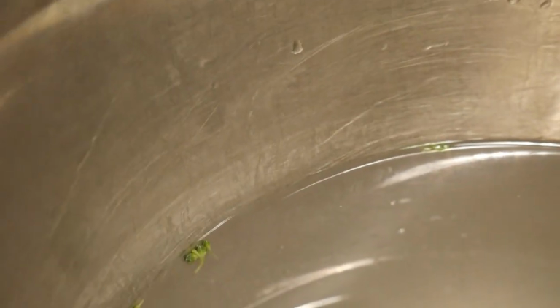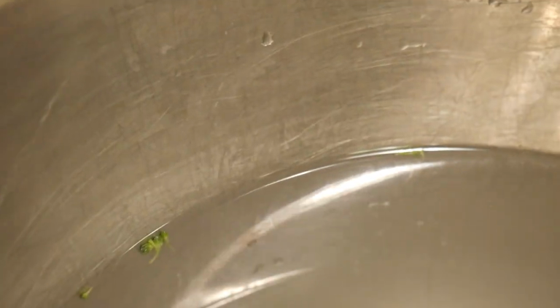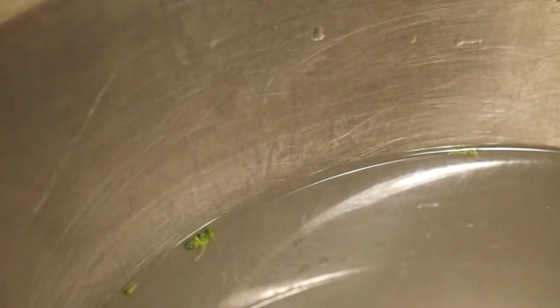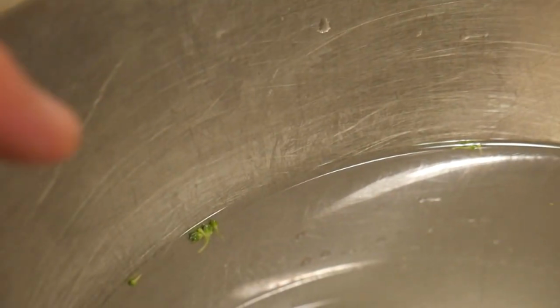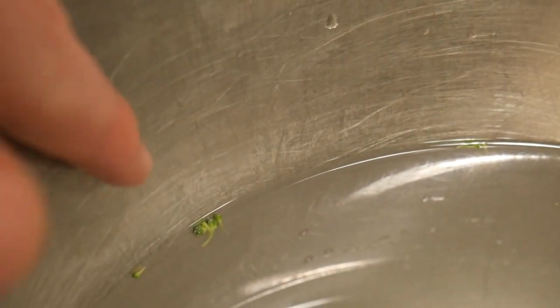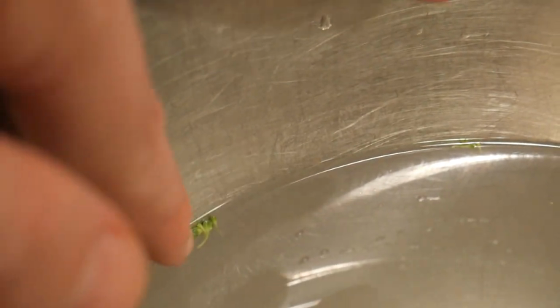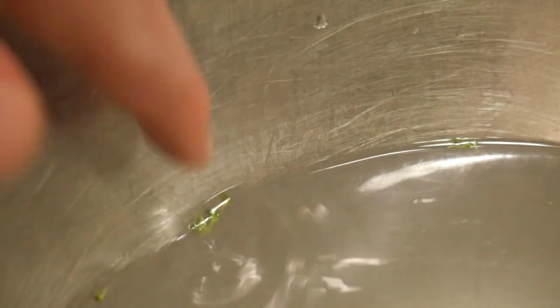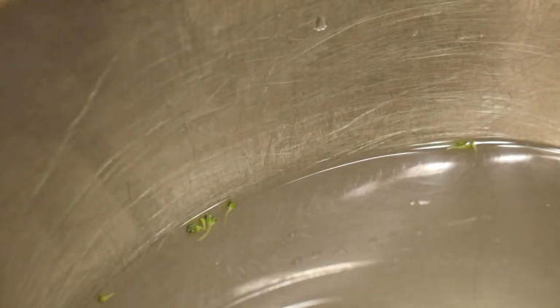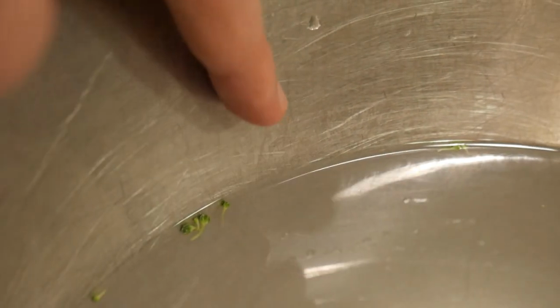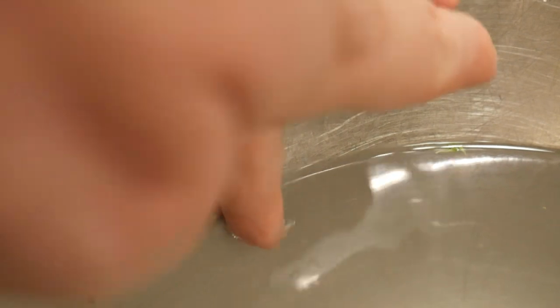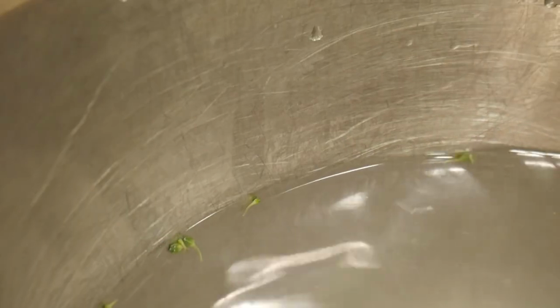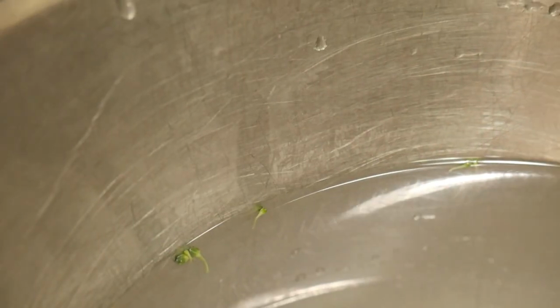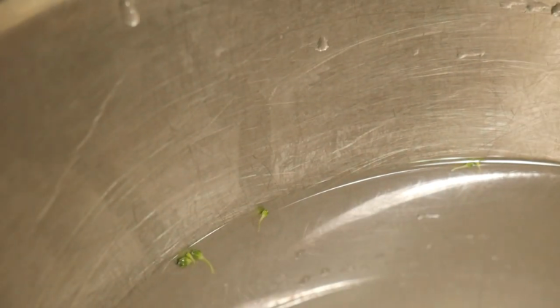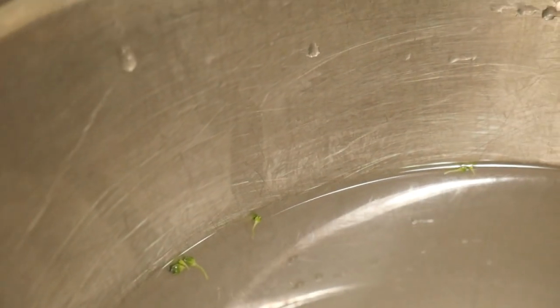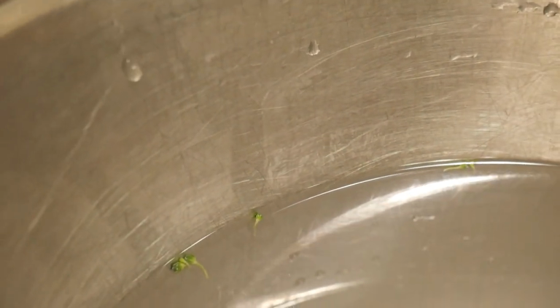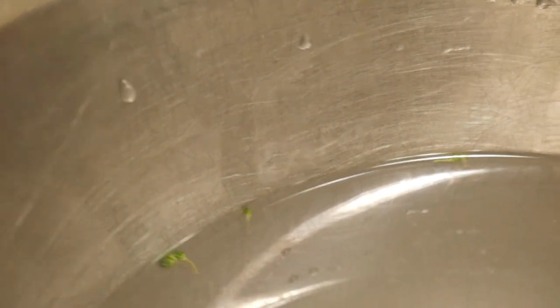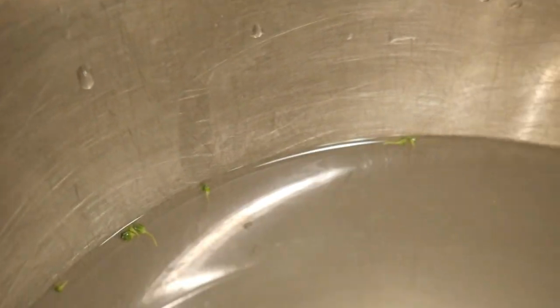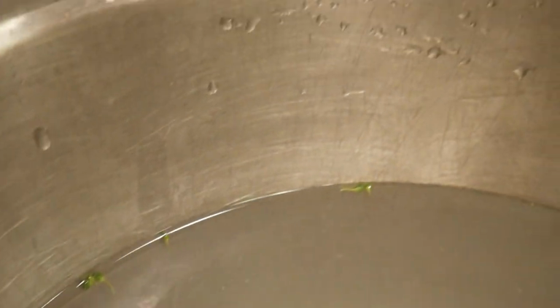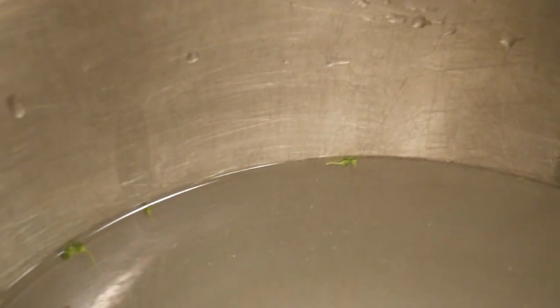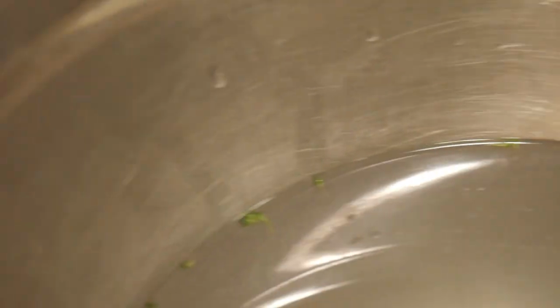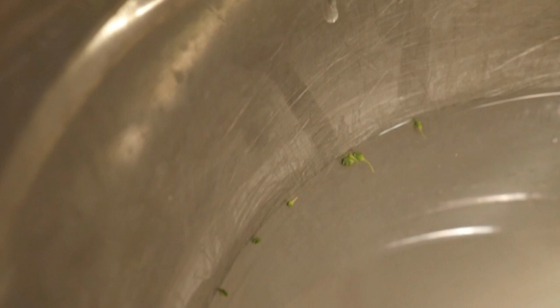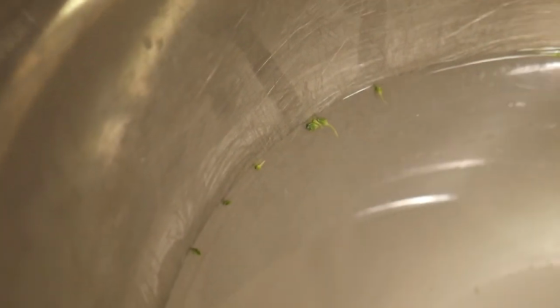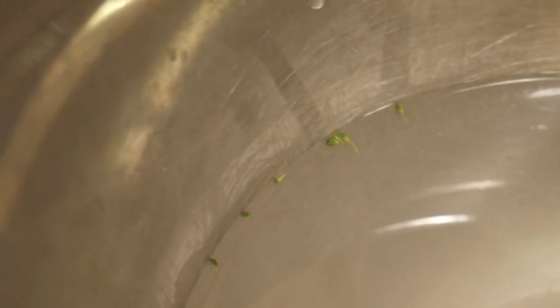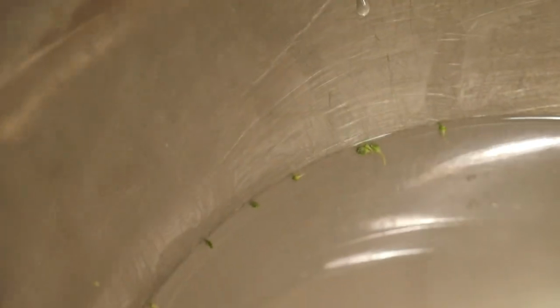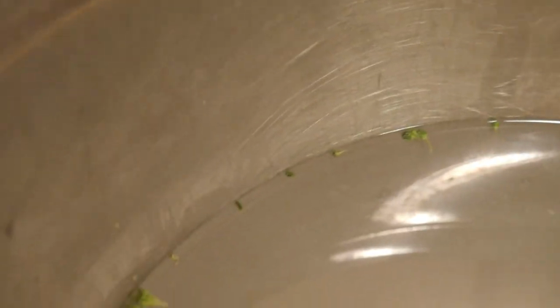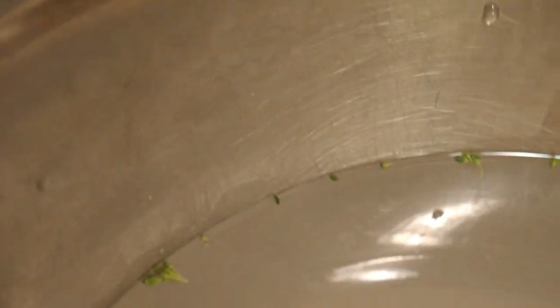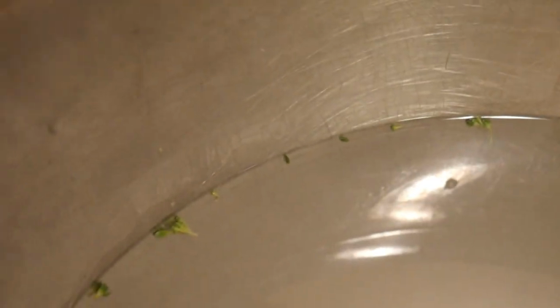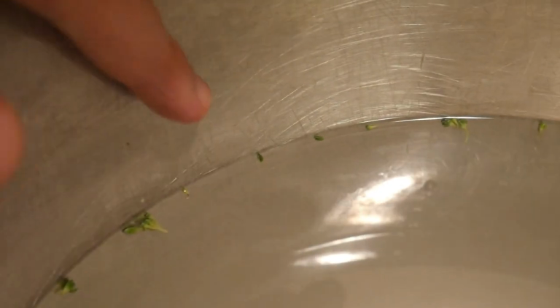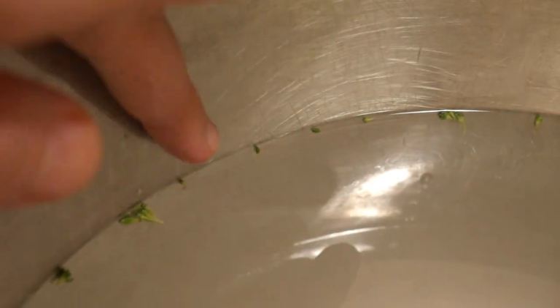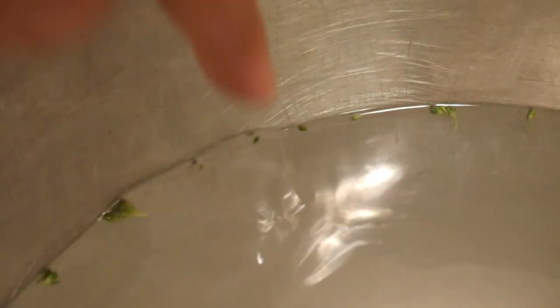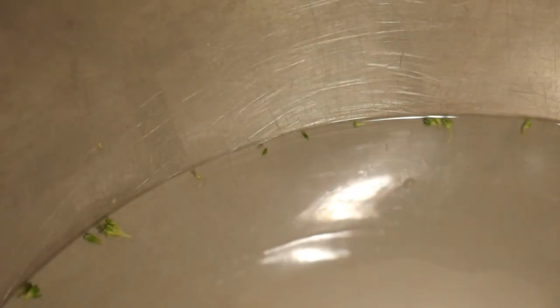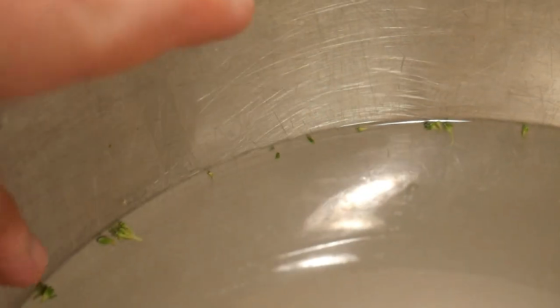Here in person you can see it collecting on the side of the bowl. And it's even collected at the bottom of the water, but that's not going to come up on camera. I found it here on the side to show you.